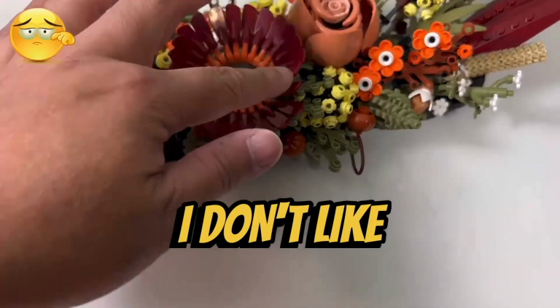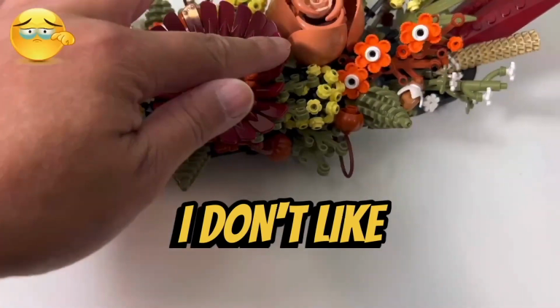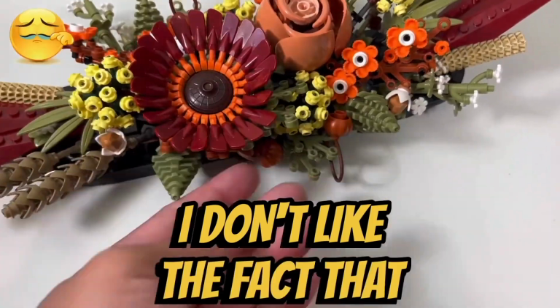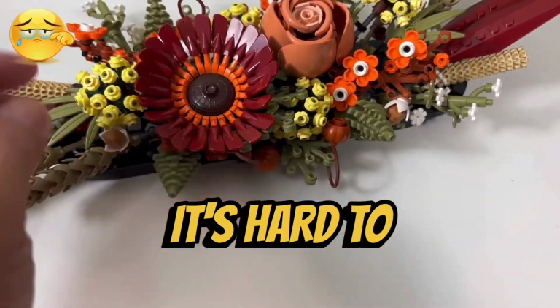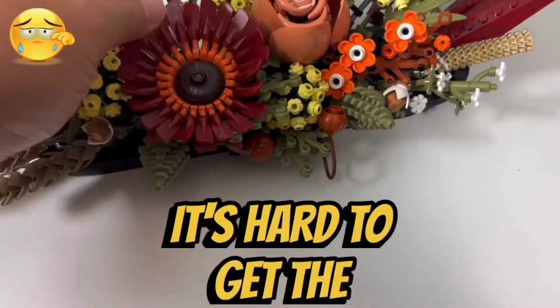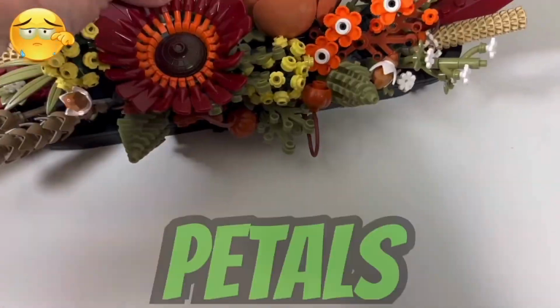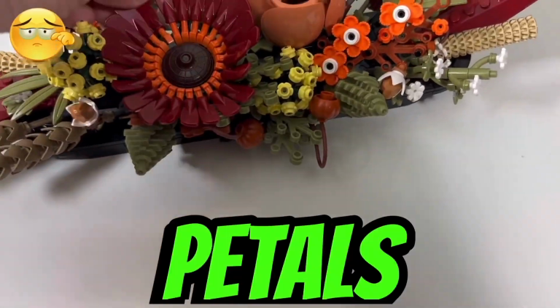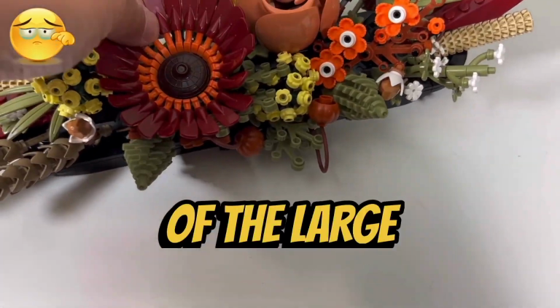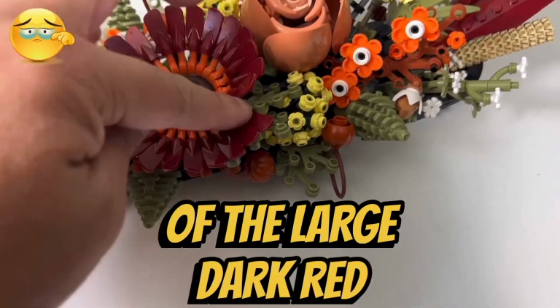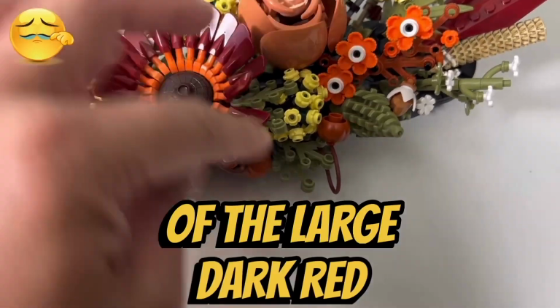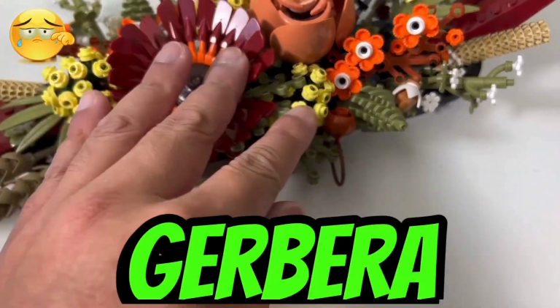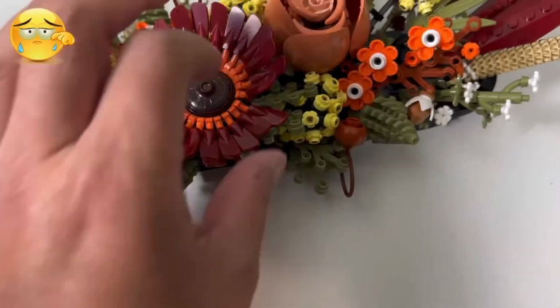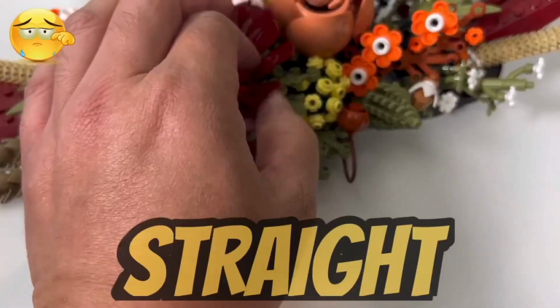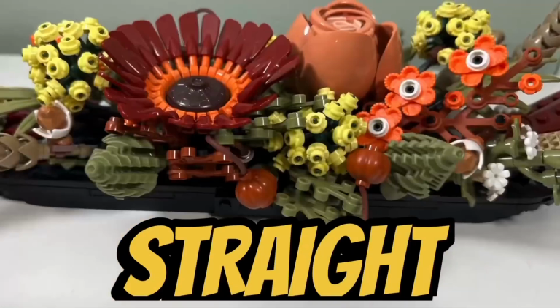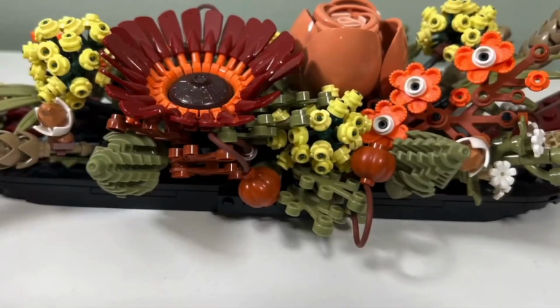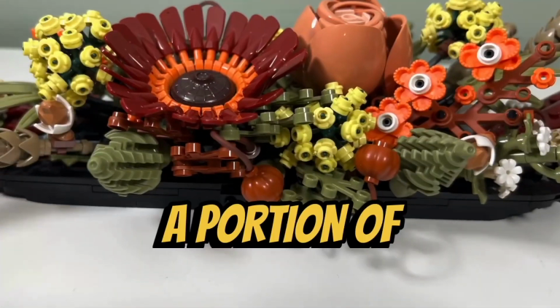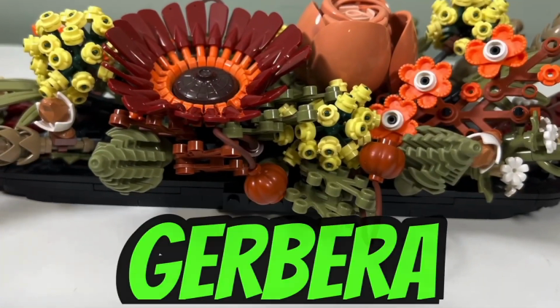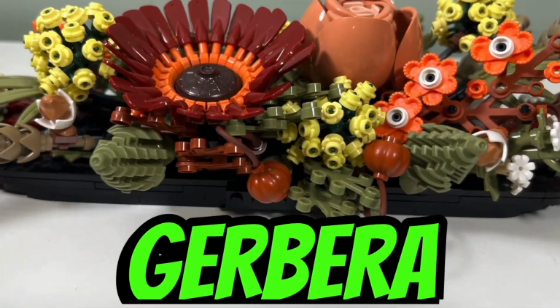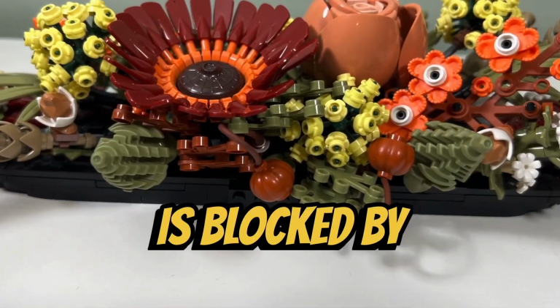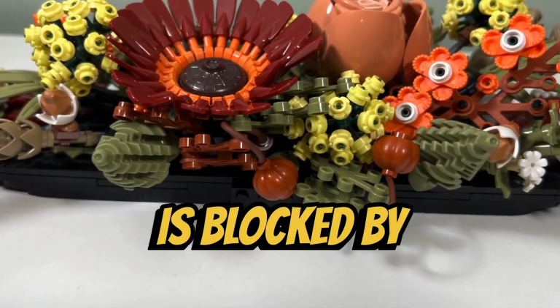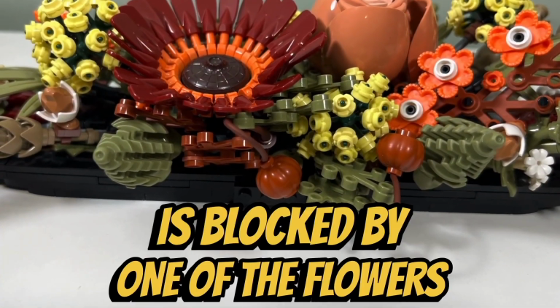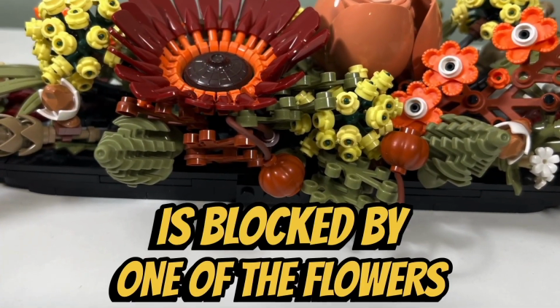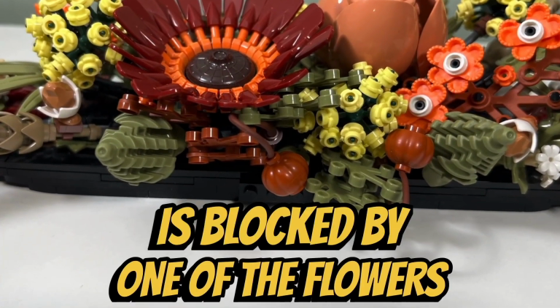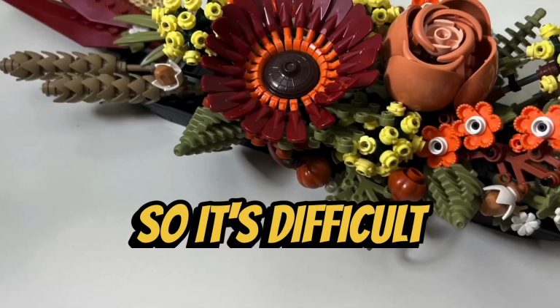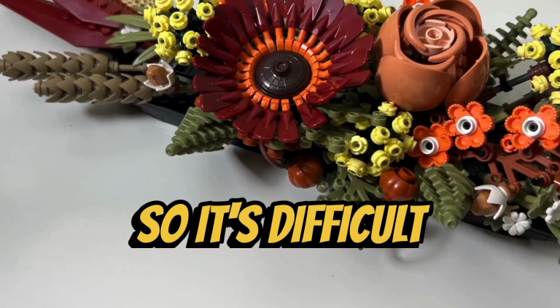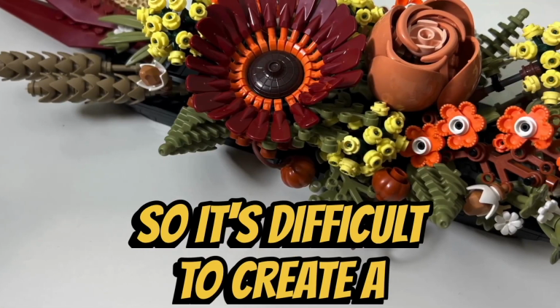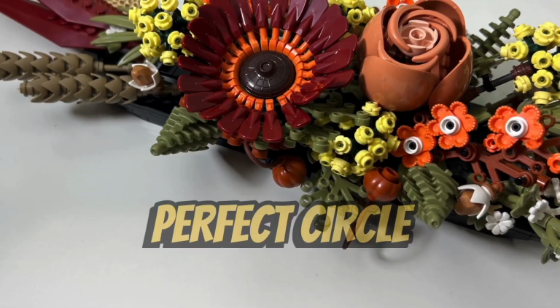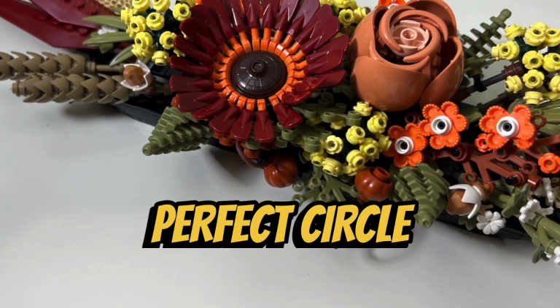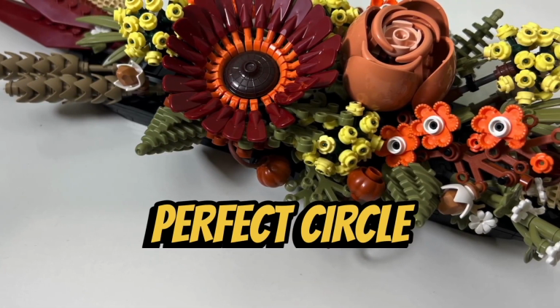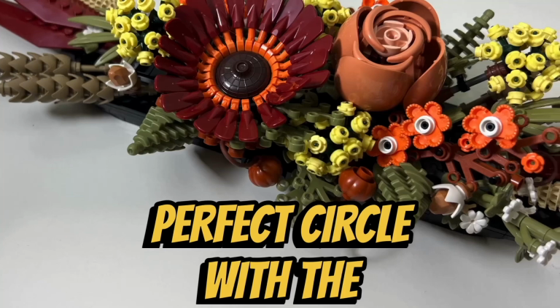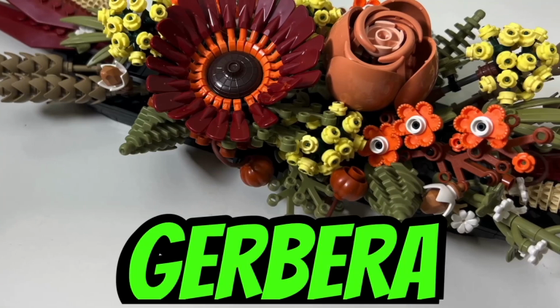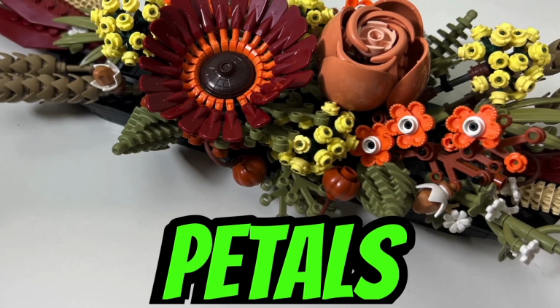I don't like the fact that it's hard to get the petals of the large dark red jabura to be straight. A portion of the jabura is blocked by one of the flowers, so it's difficult to create a perfect circle with the jabura petals.